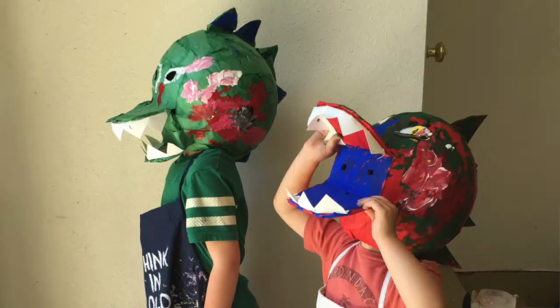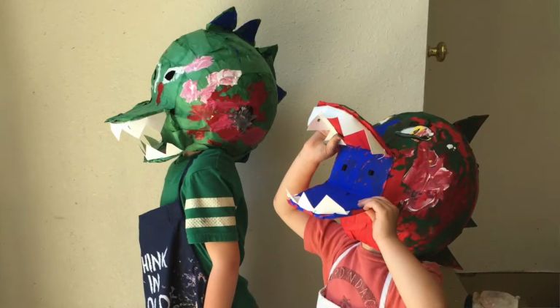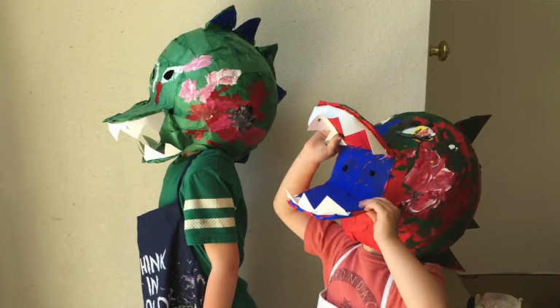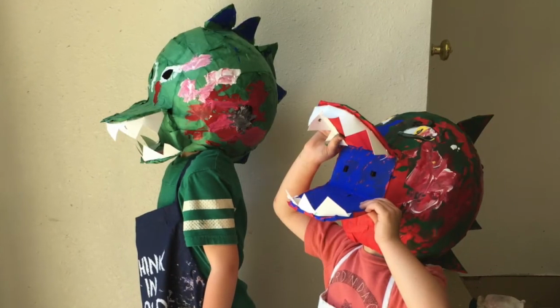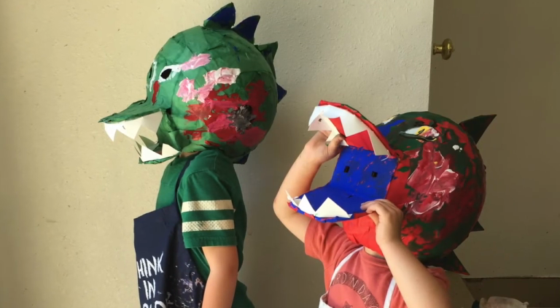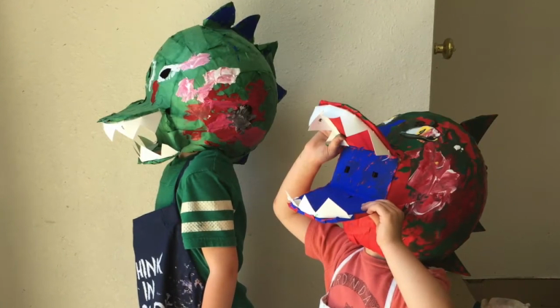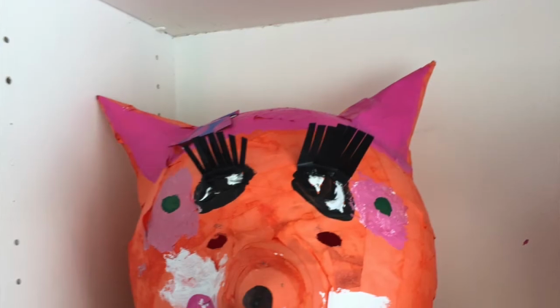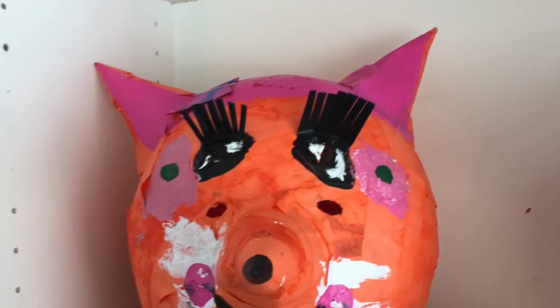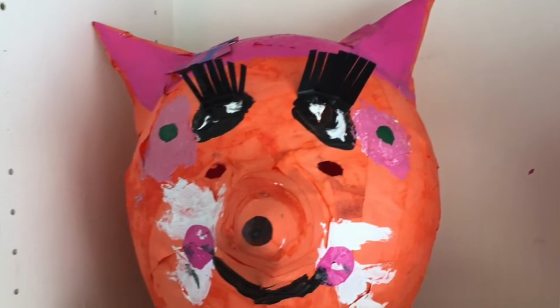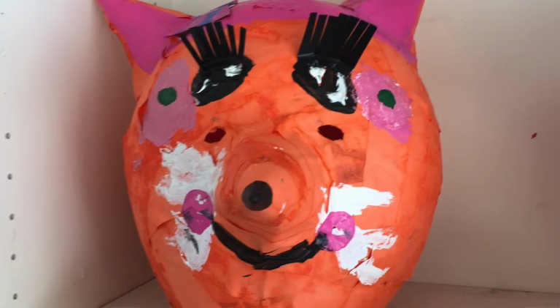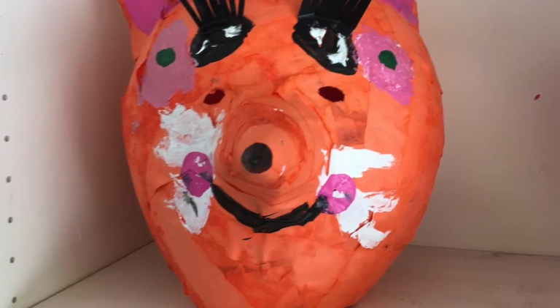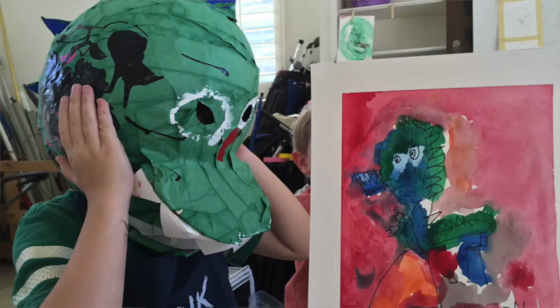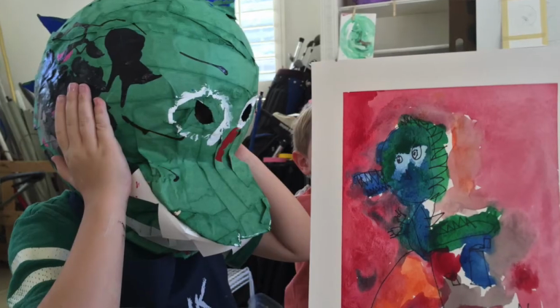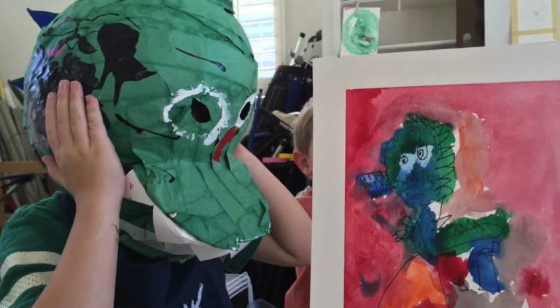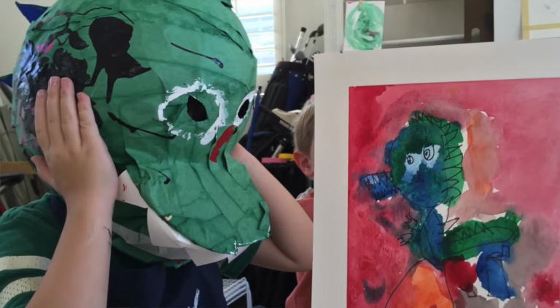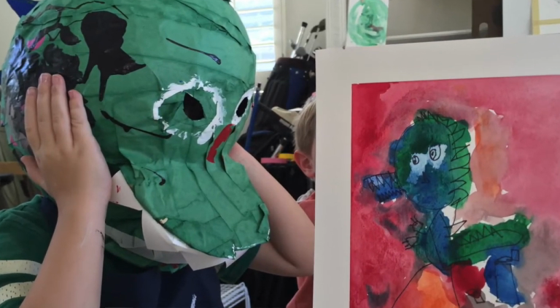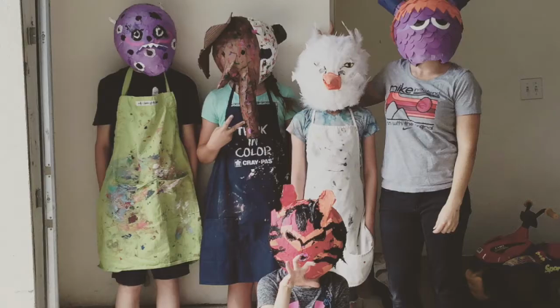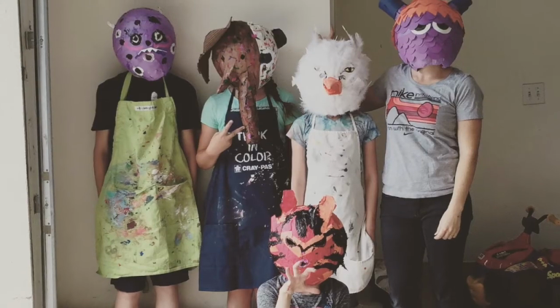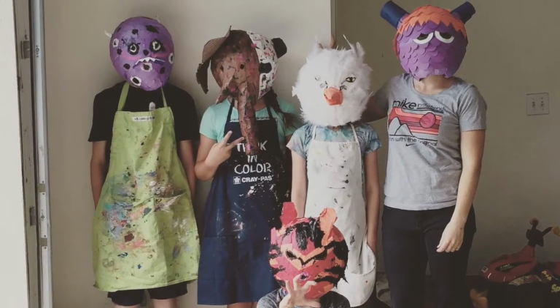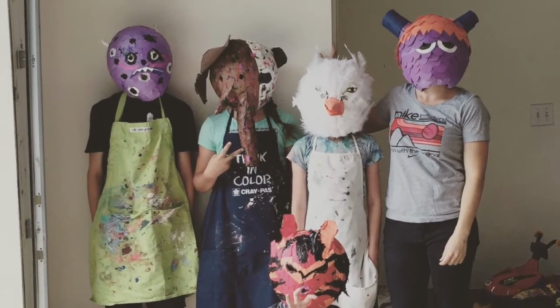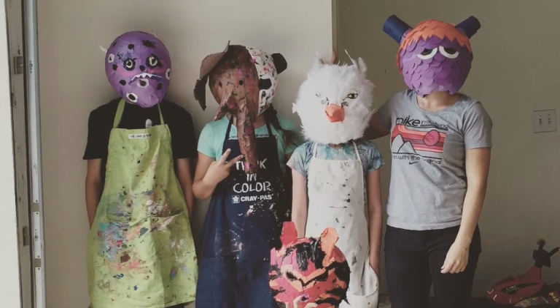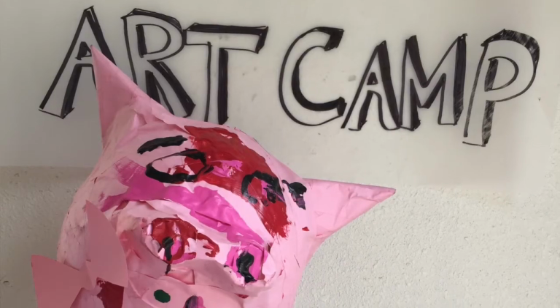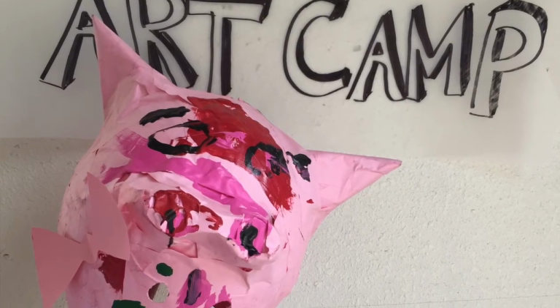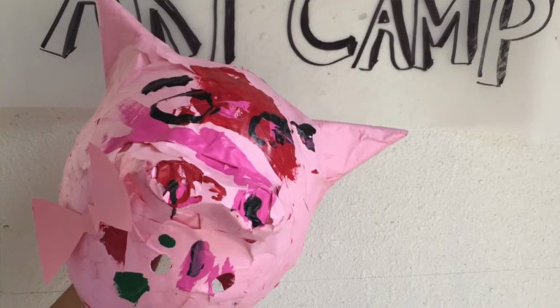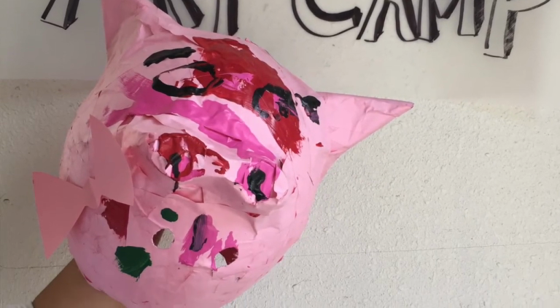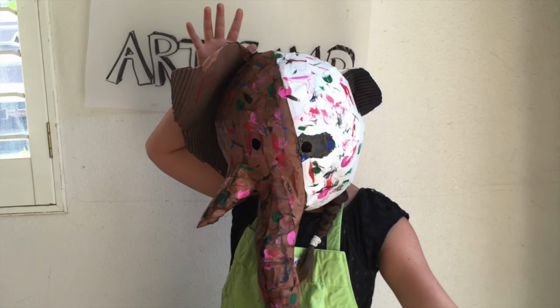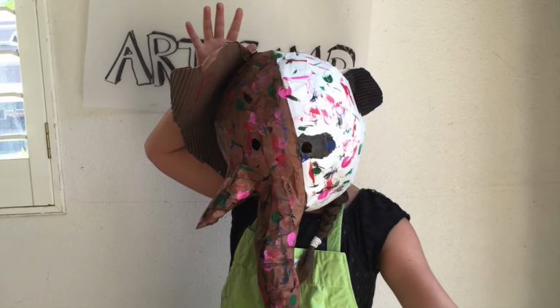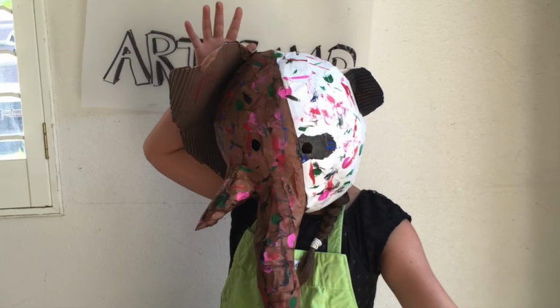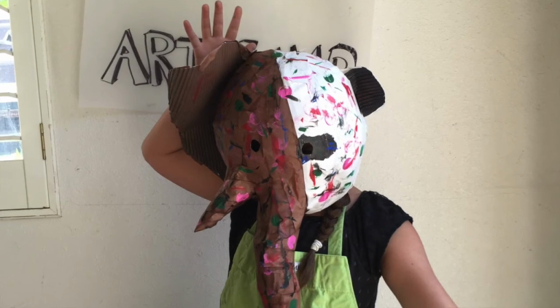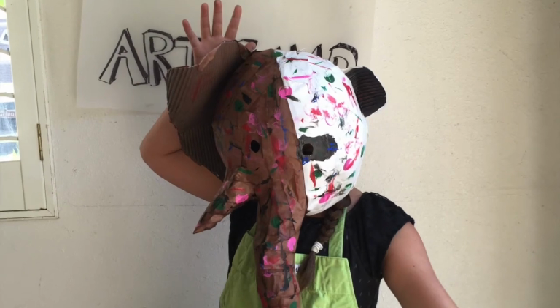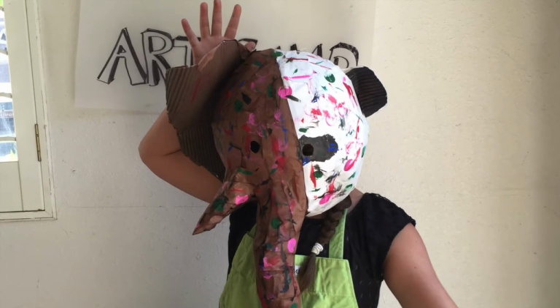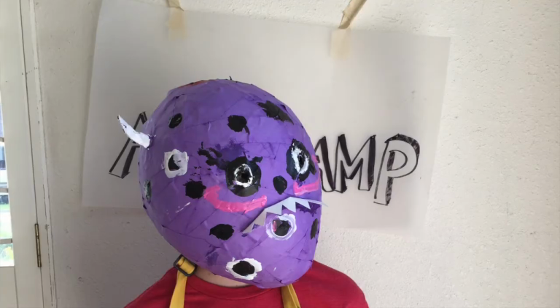Here are some examples of the masks that we made in class, and here are some pictures of my students. Some of them were only three years old, and they made these. Have a wonderful day — we will see you around on YouTube.